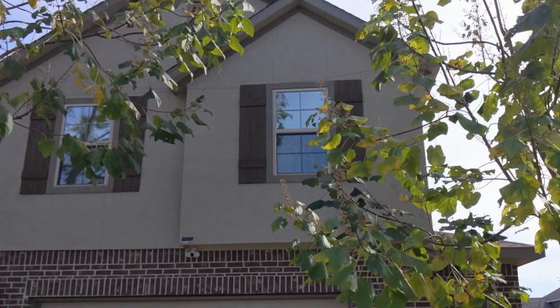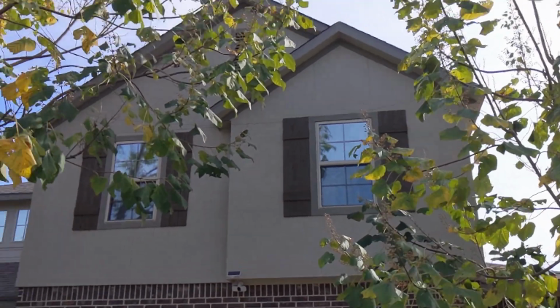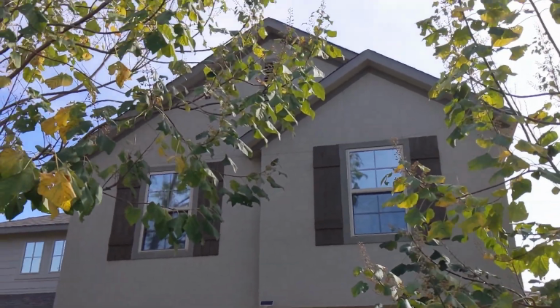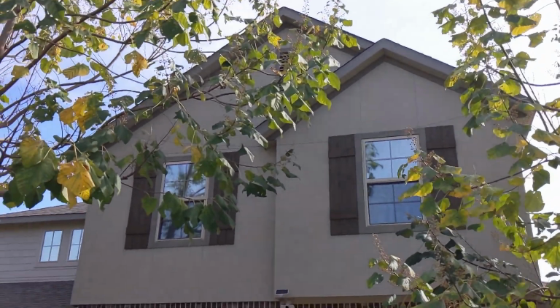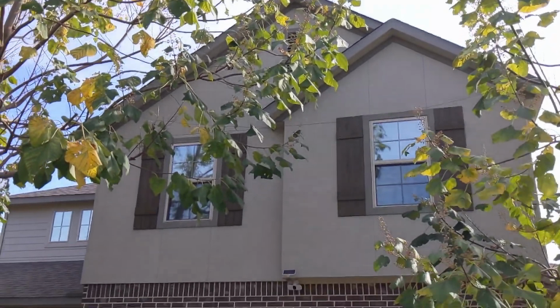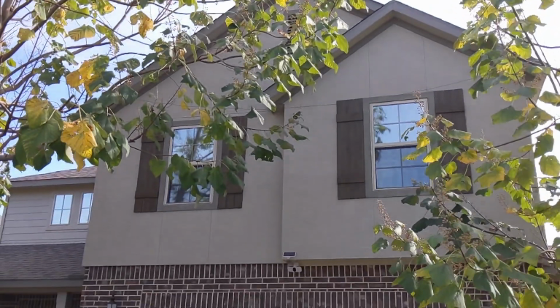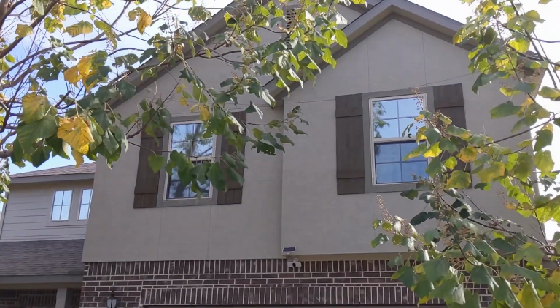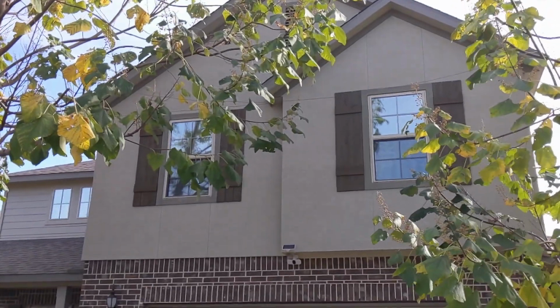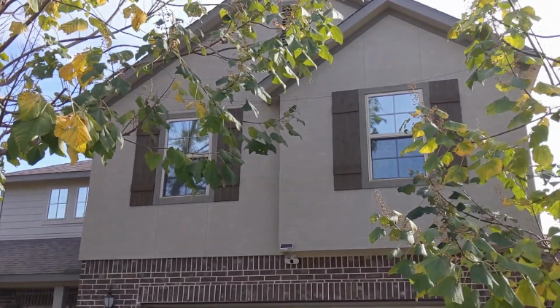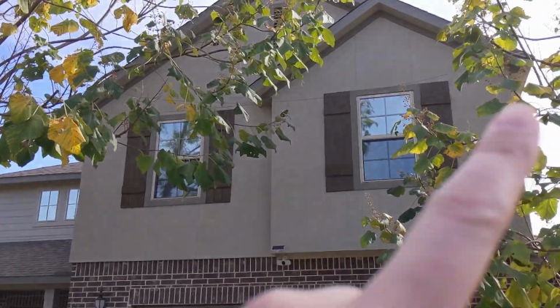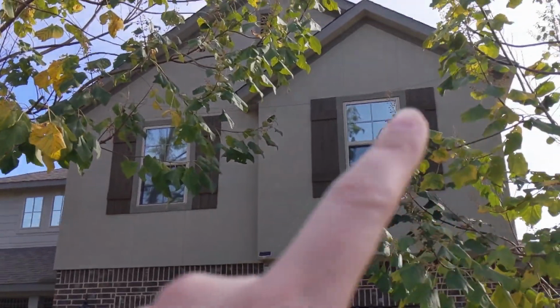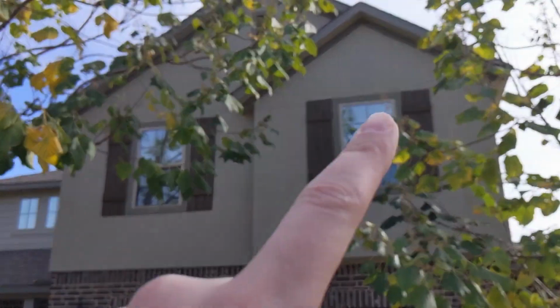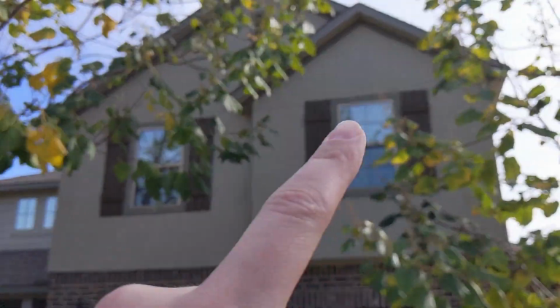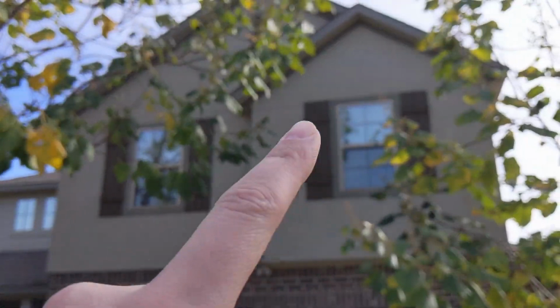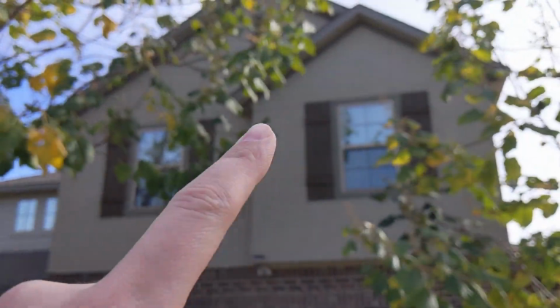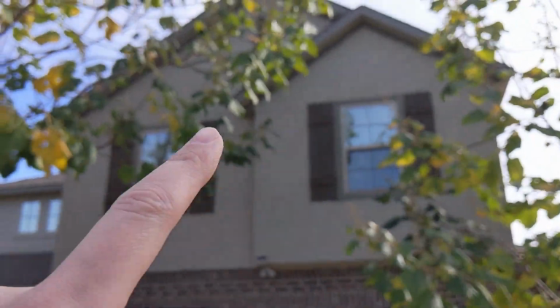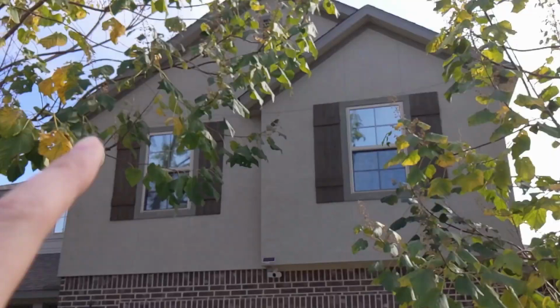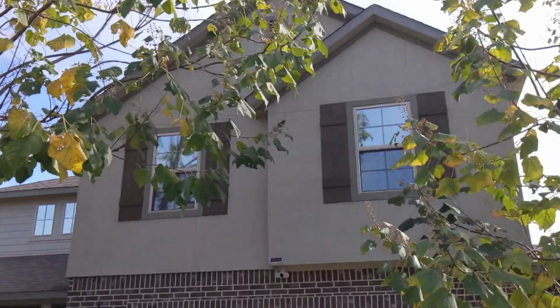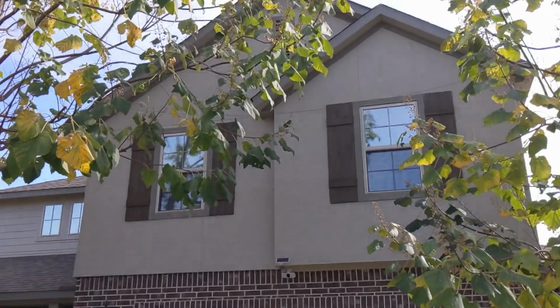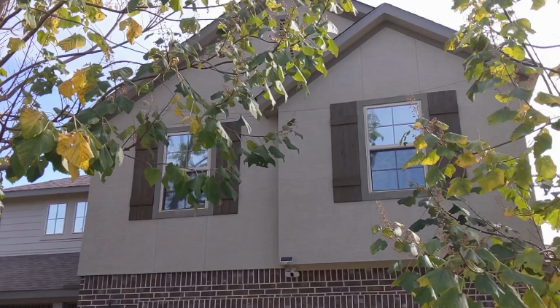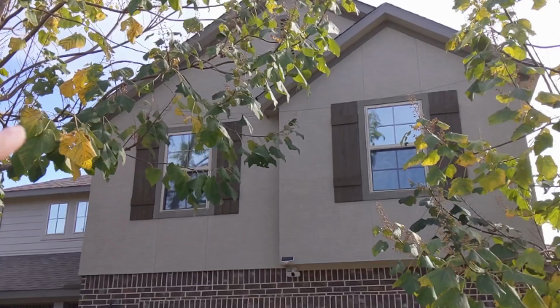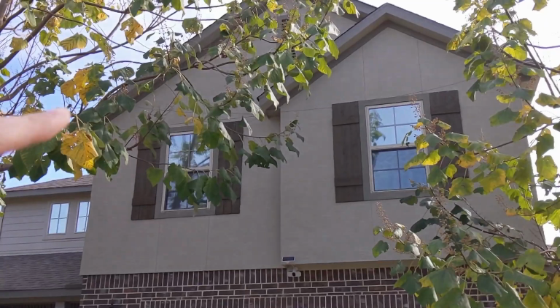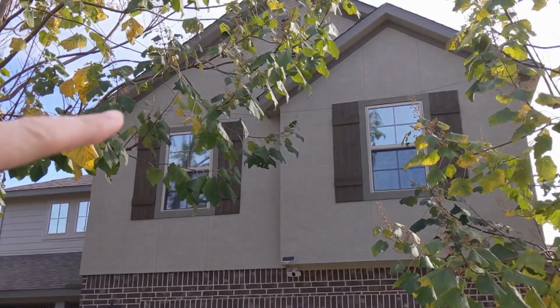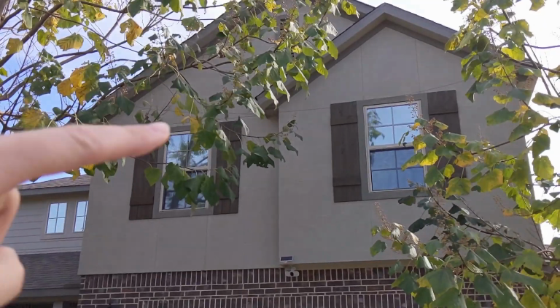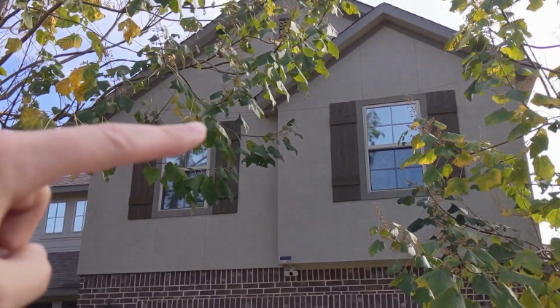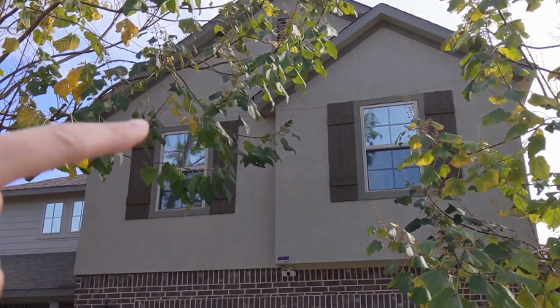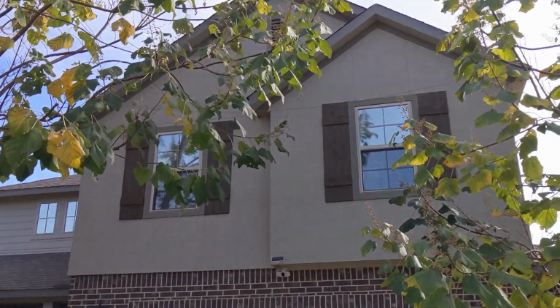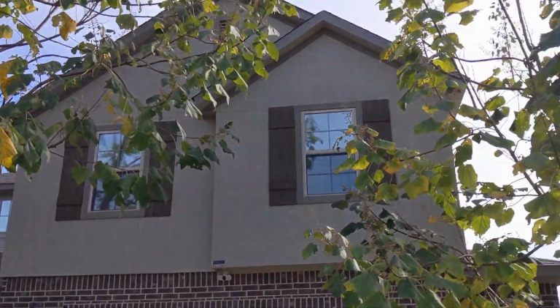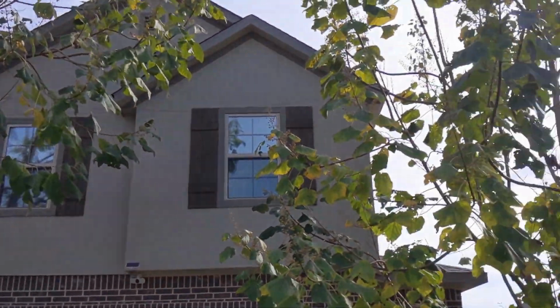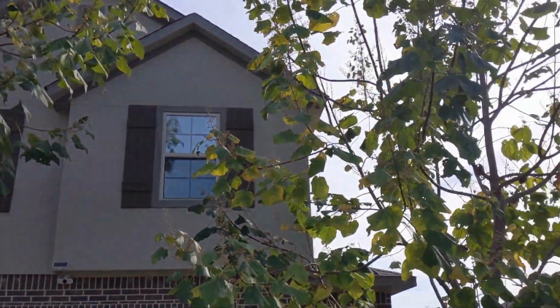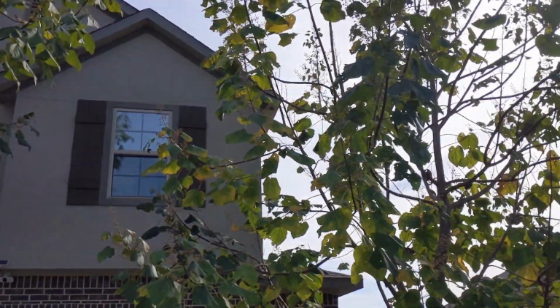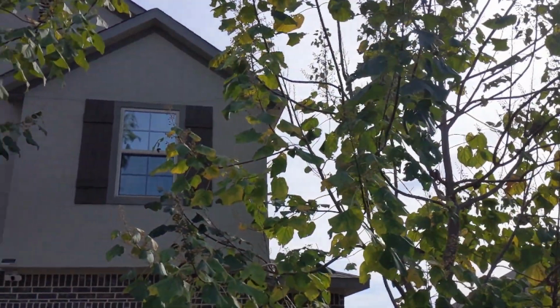So you can kind of see there — I keep pointing at it with the camera, but it's hard to see. Right there. See that? That little tiny wire.